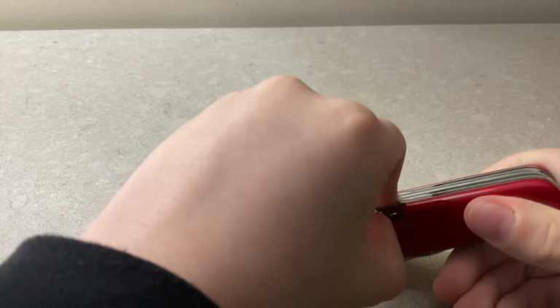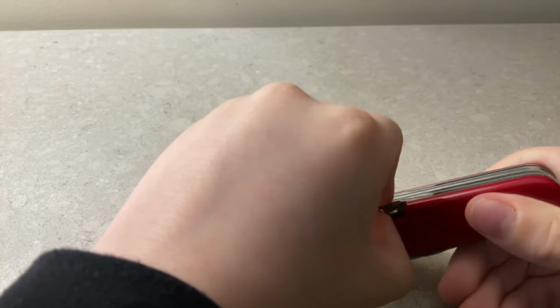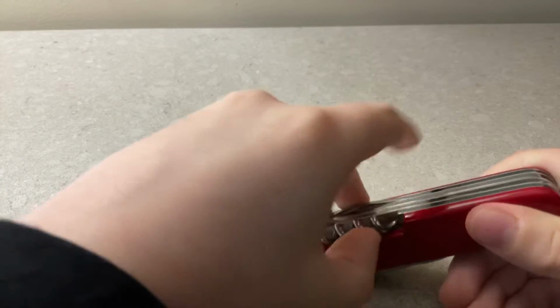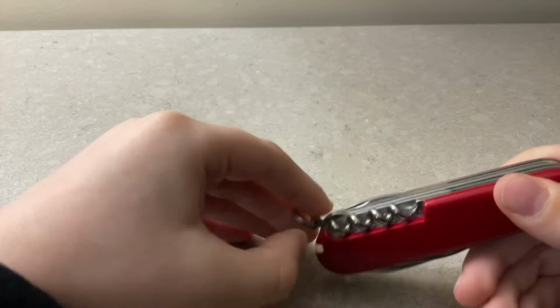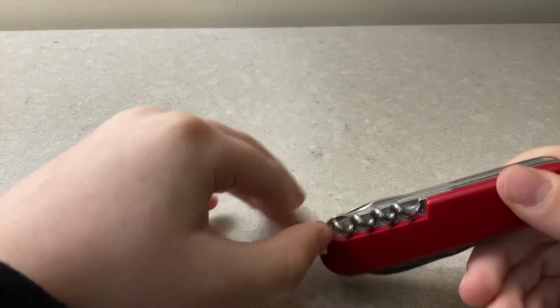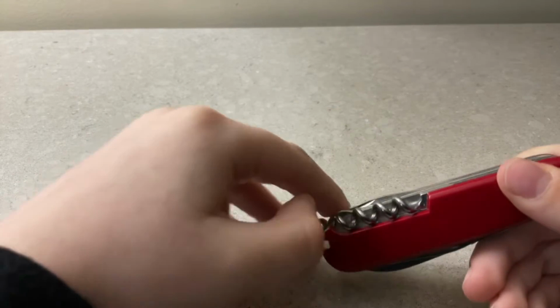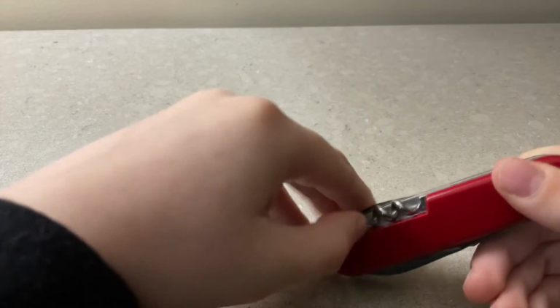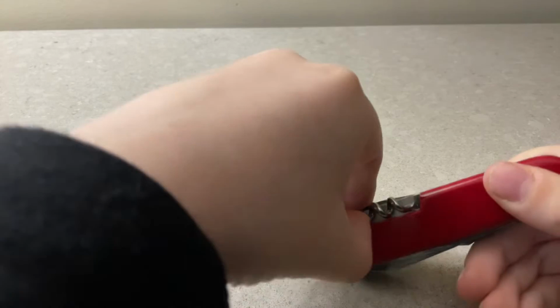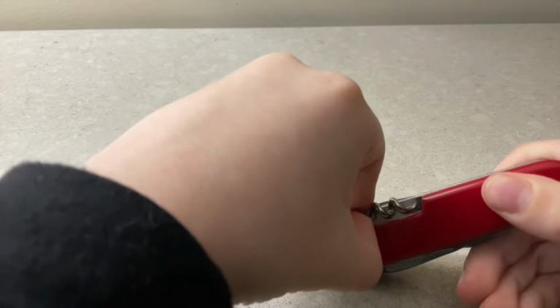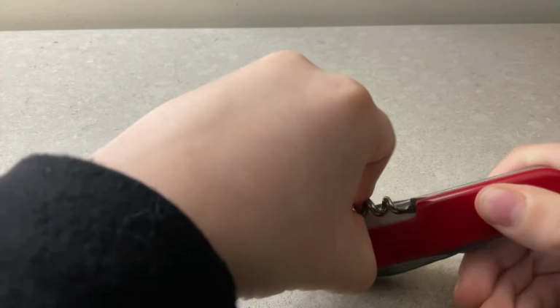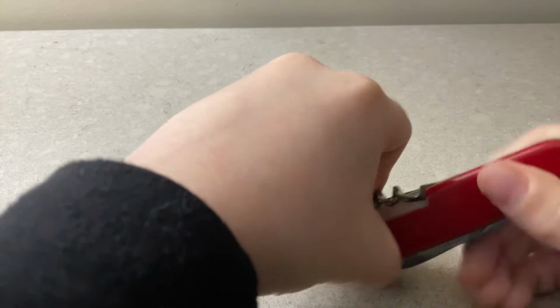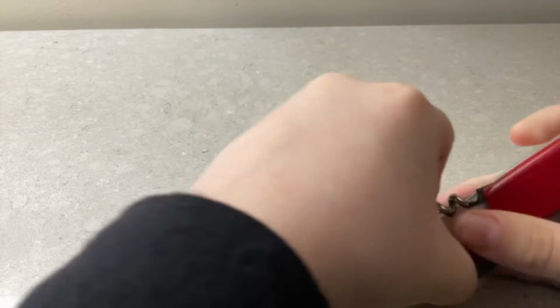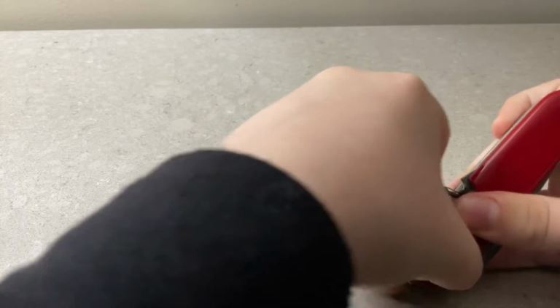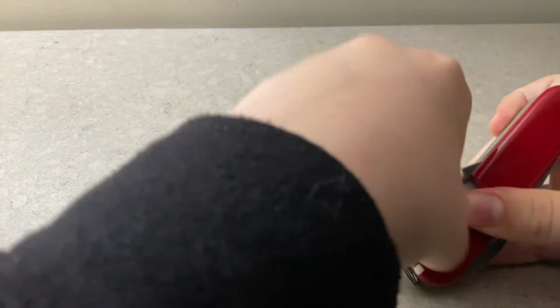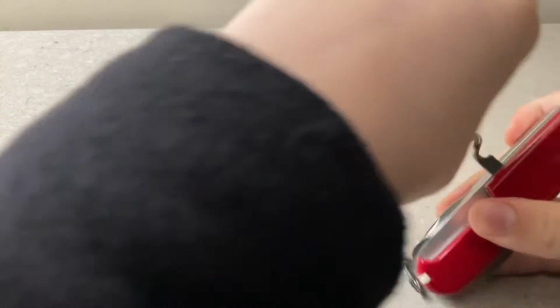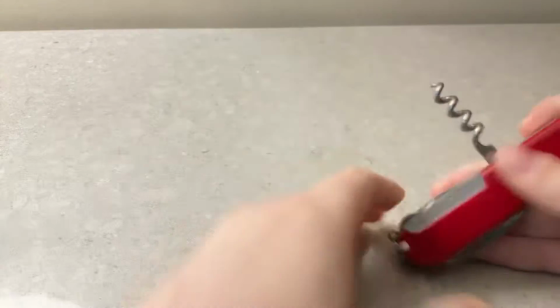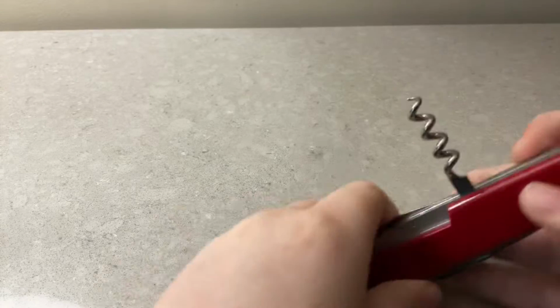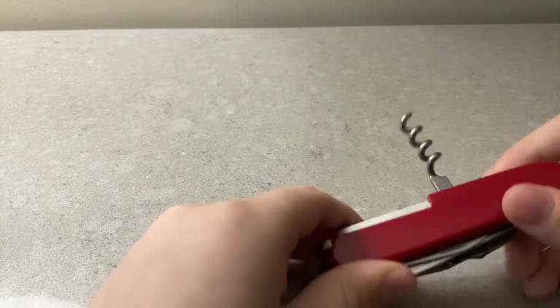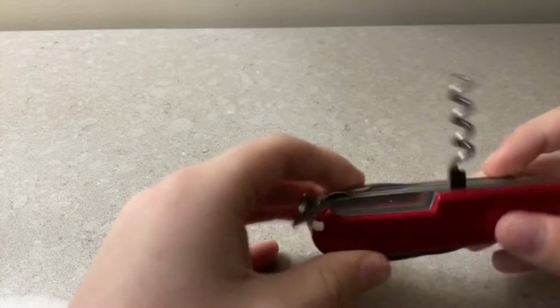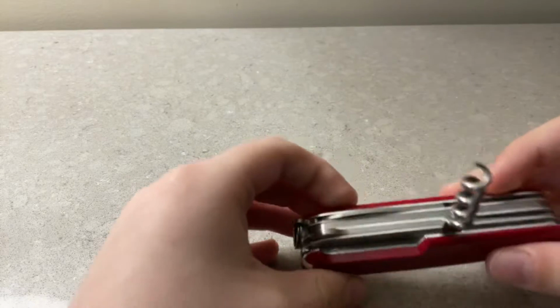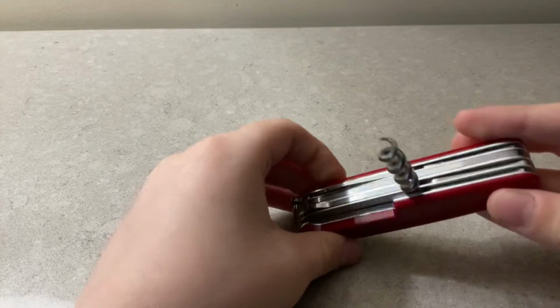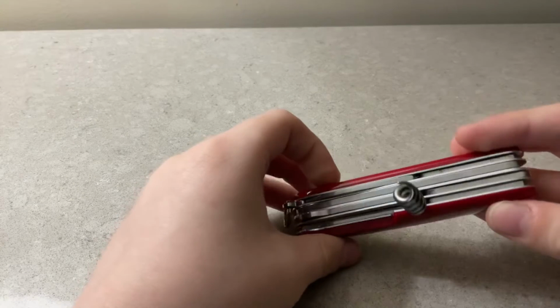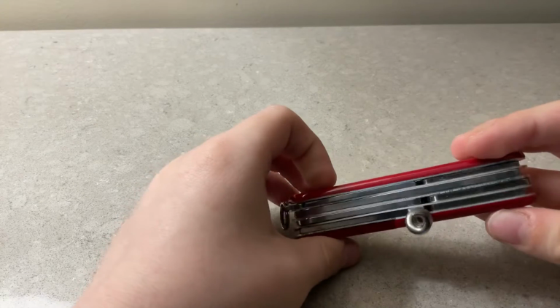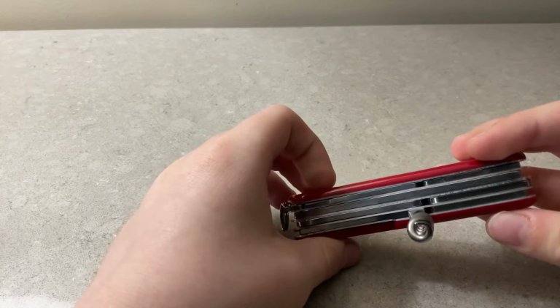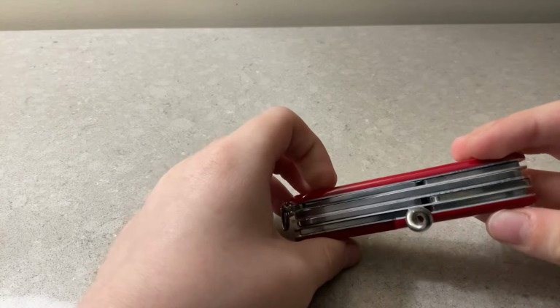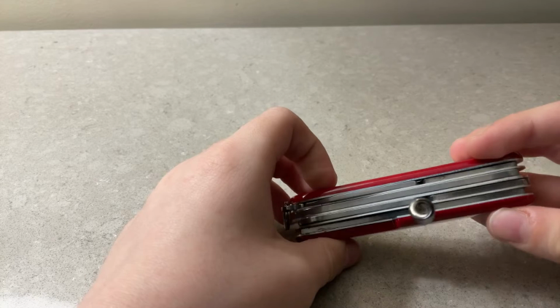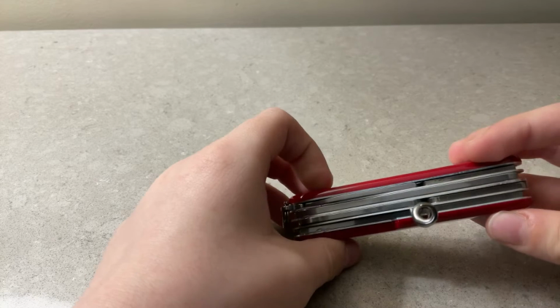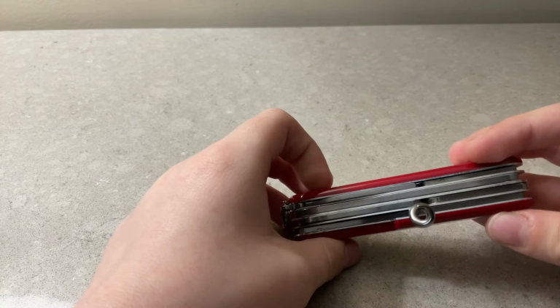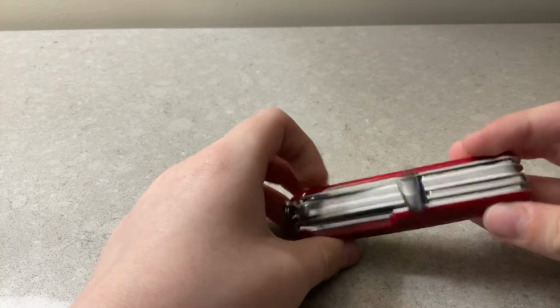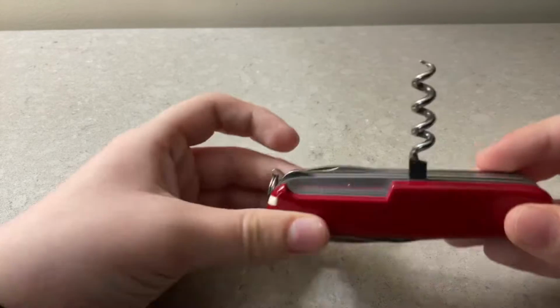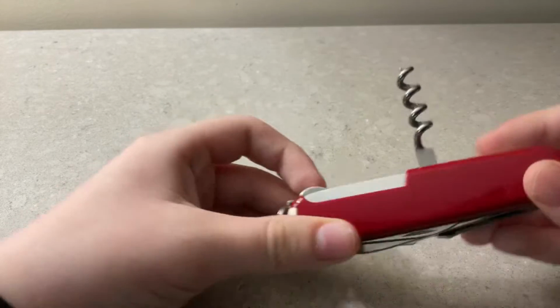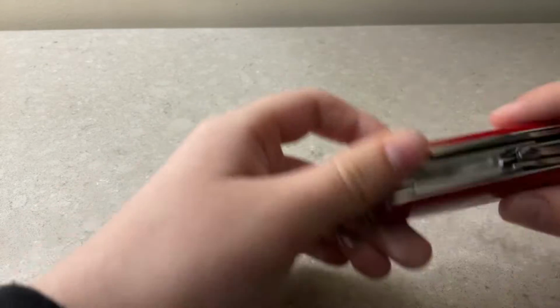Looking through the camera so it might be a little hard — we got this thing, I forgot what it was called.